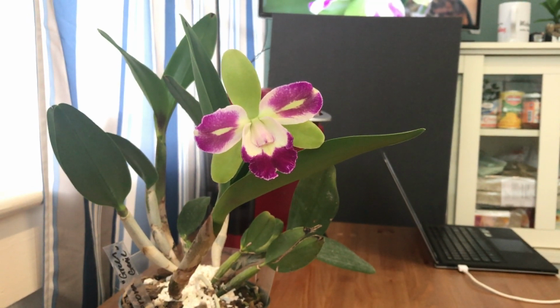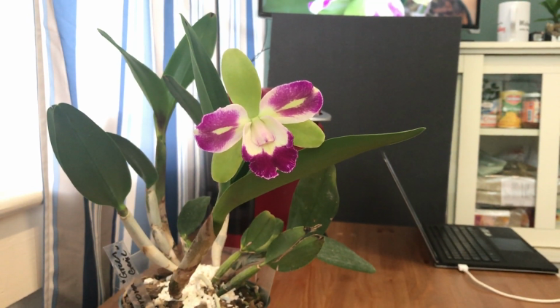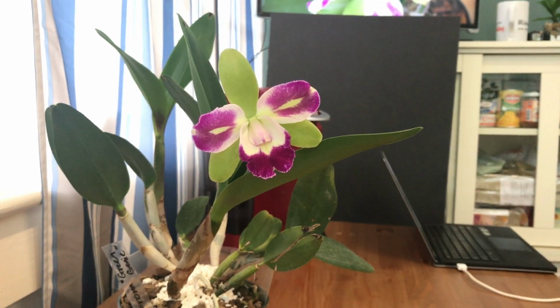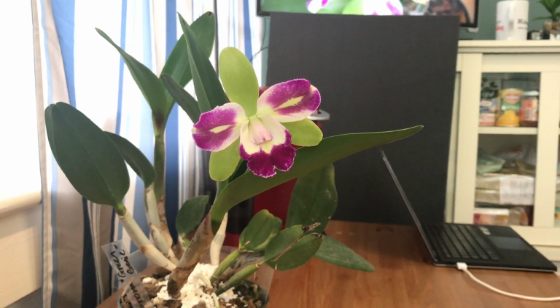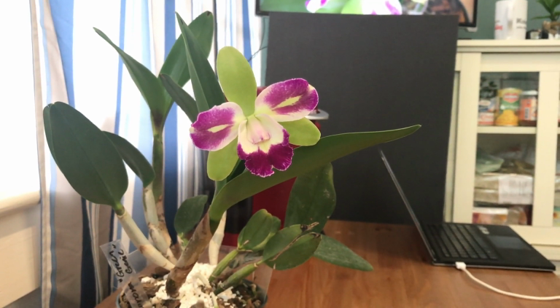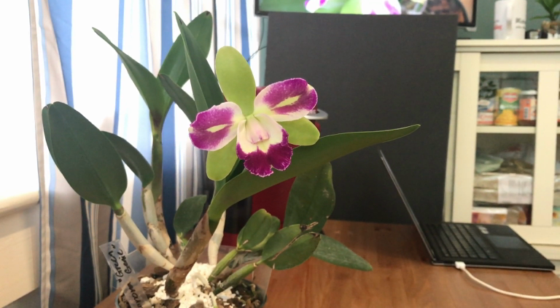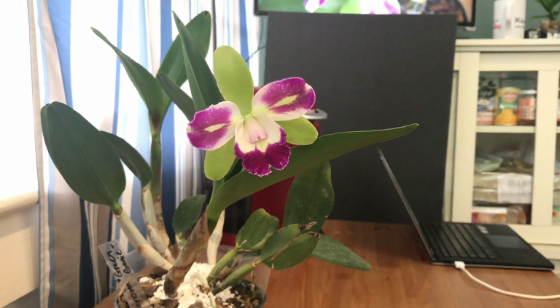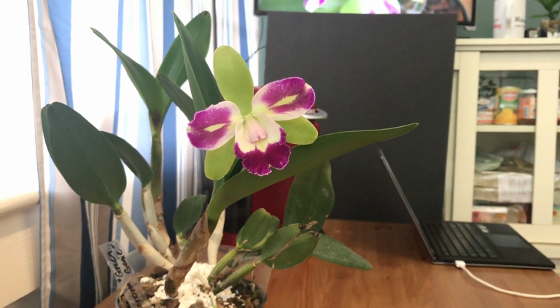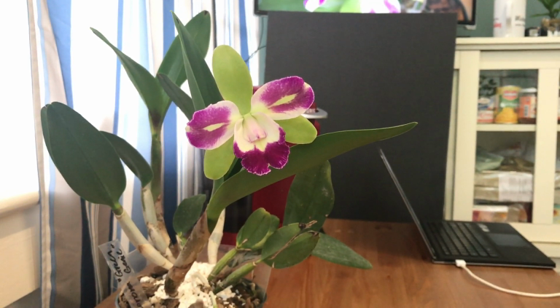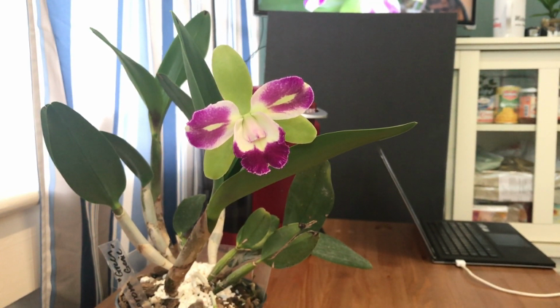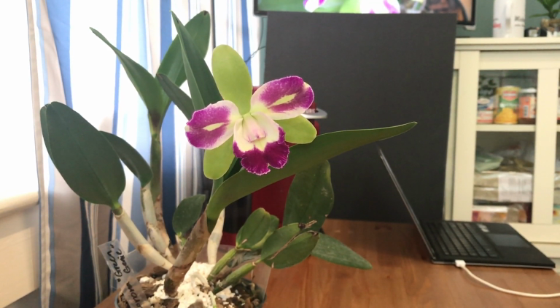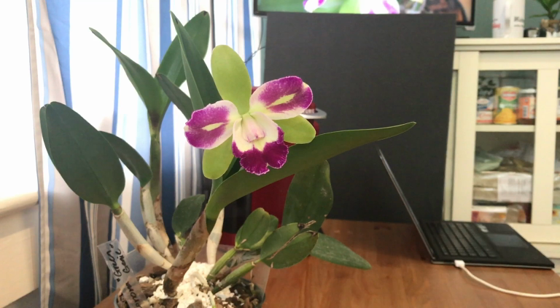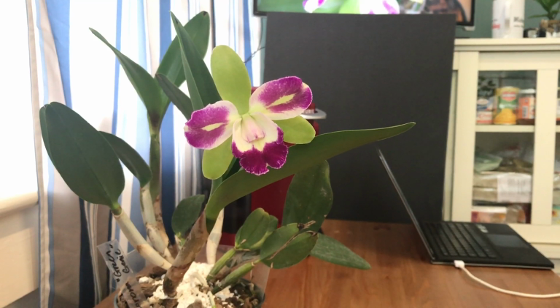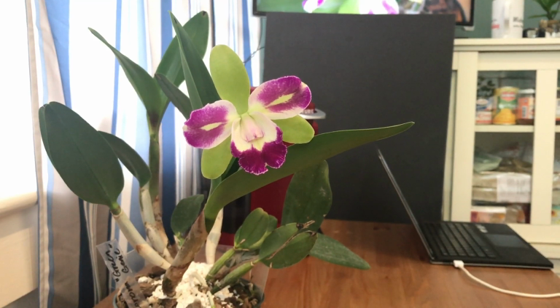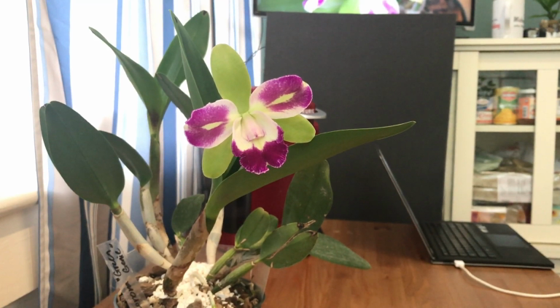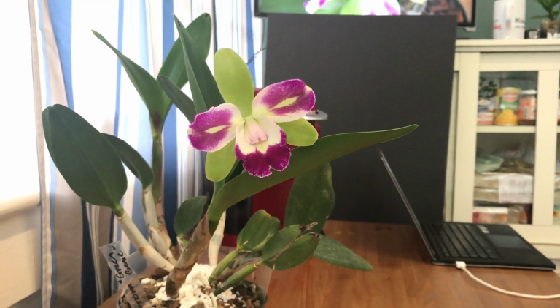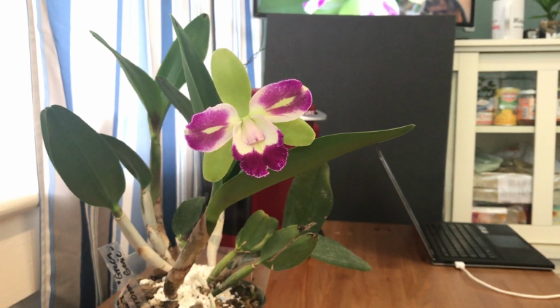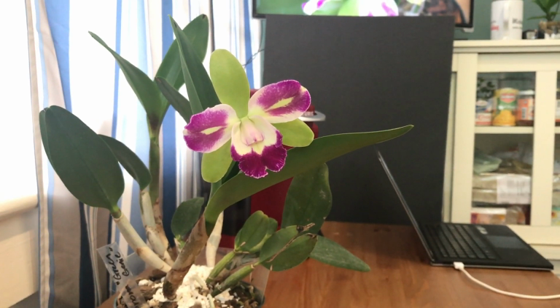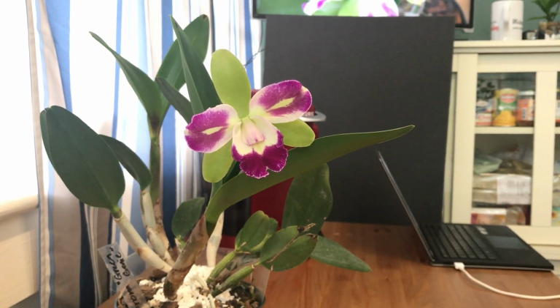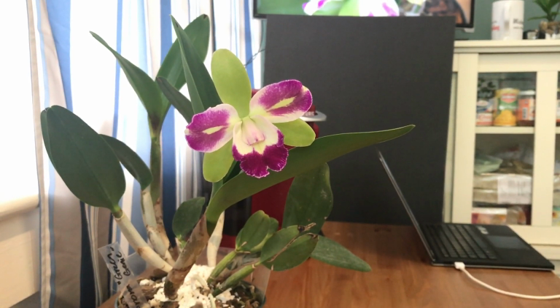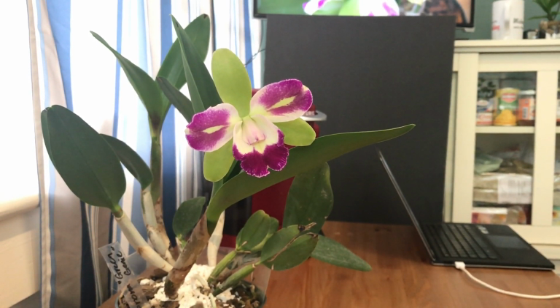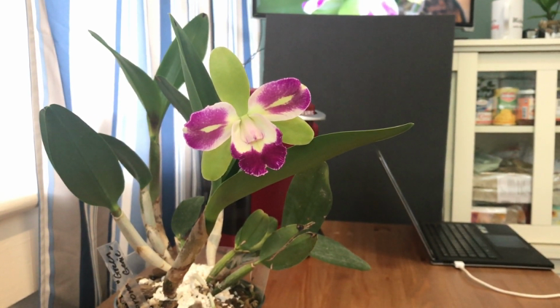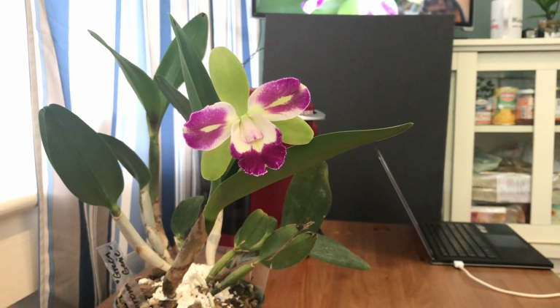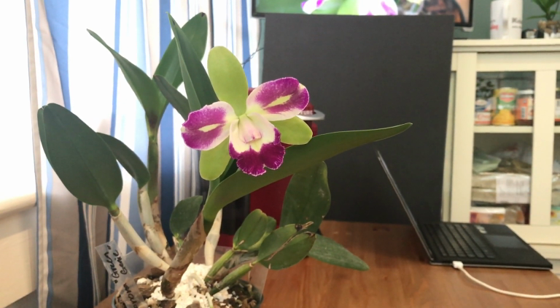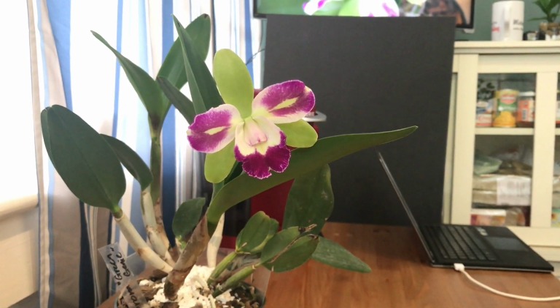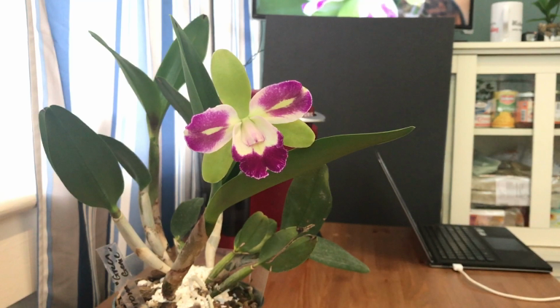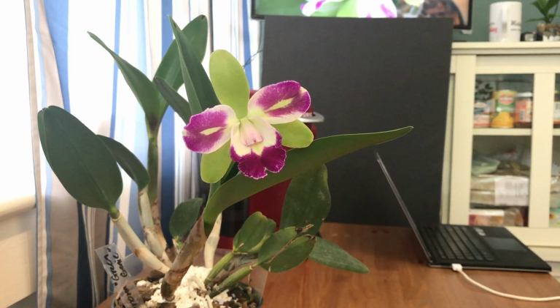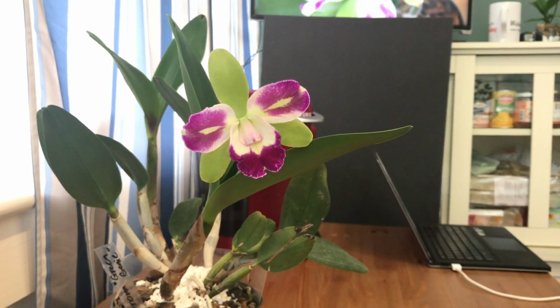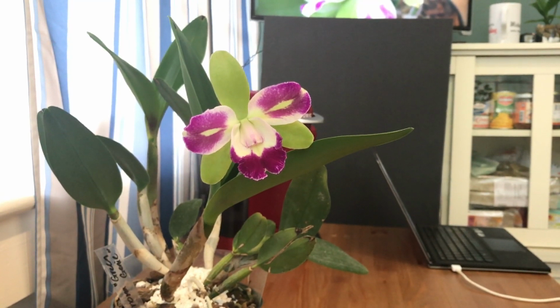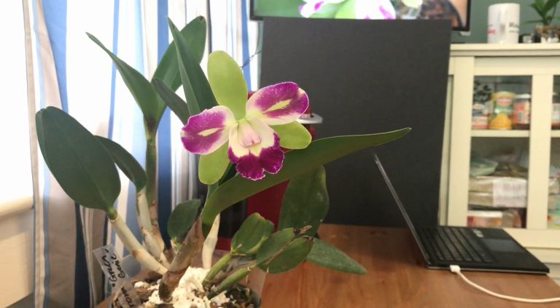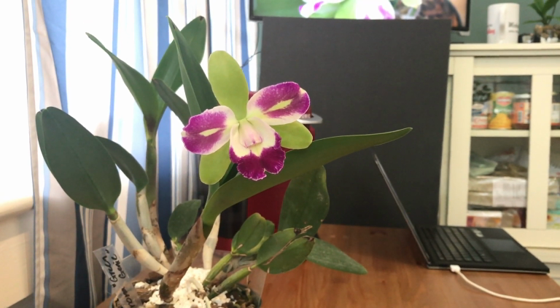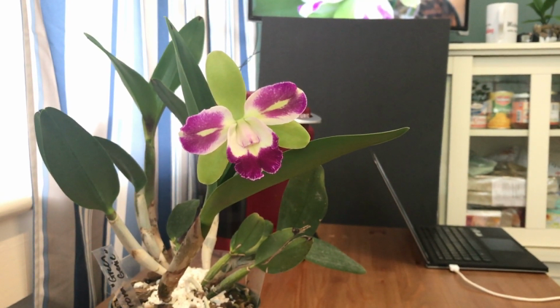Hello everybody! So I have a new bloom to show you. This is the Rhyncolilio Cattleya Yen Corona Green Genie.